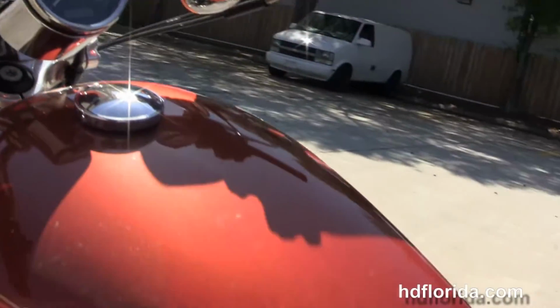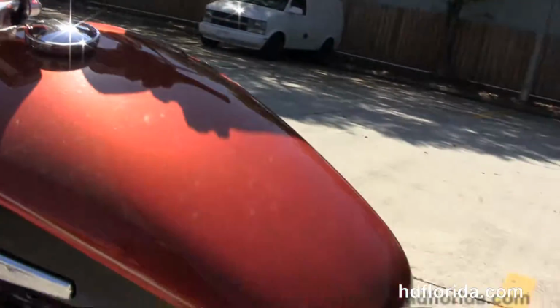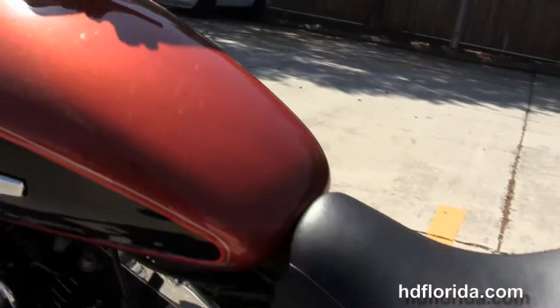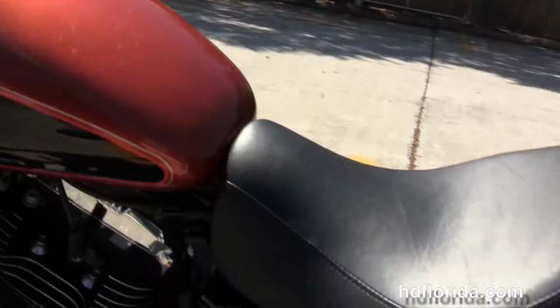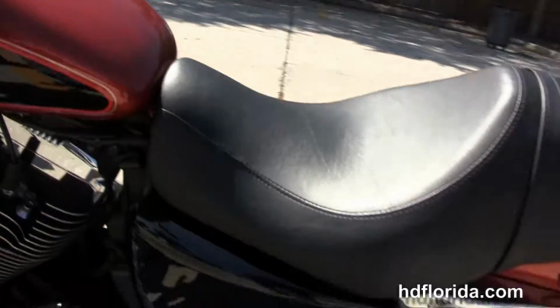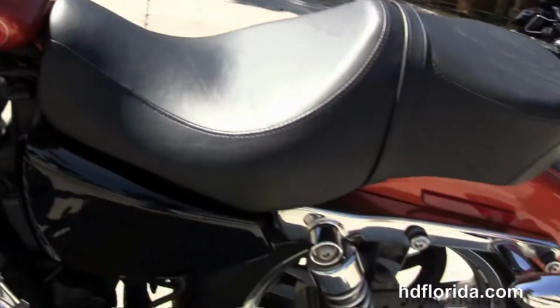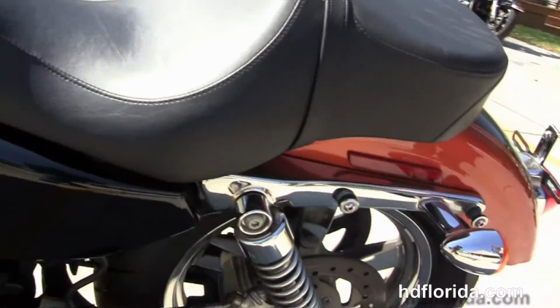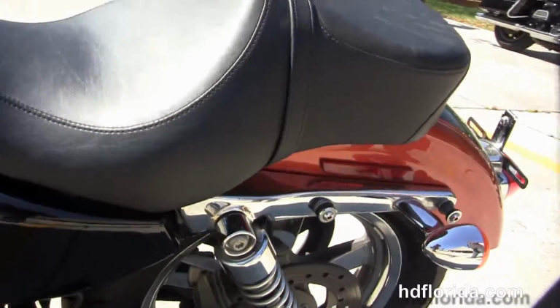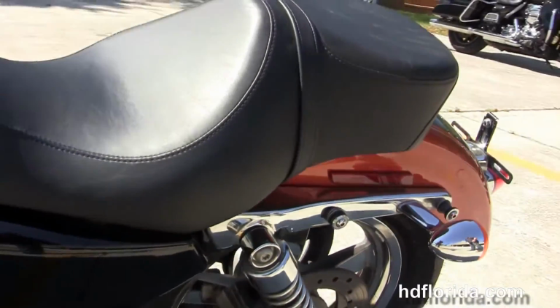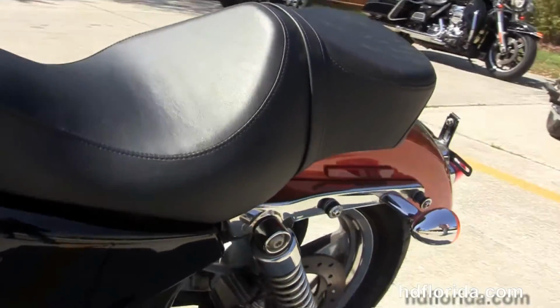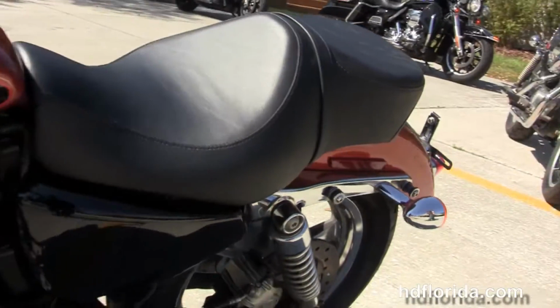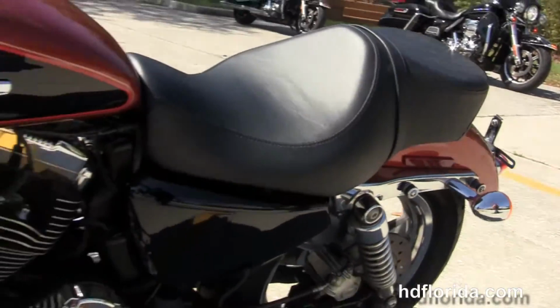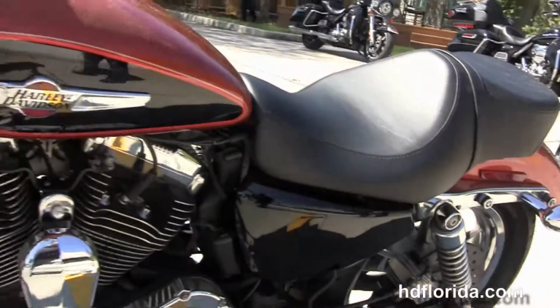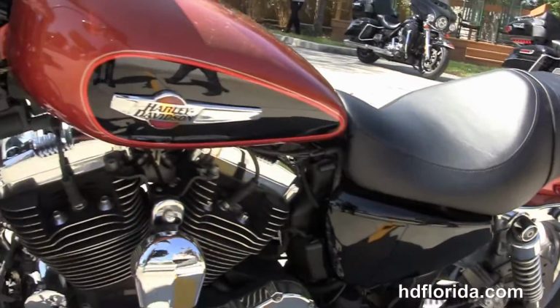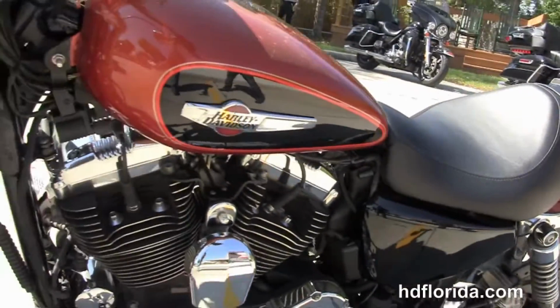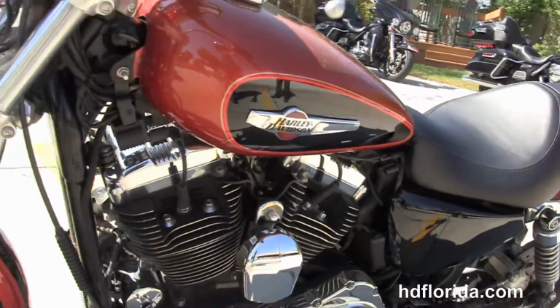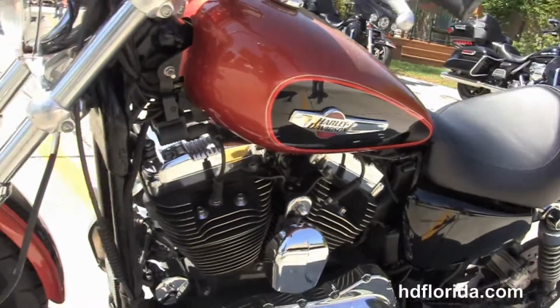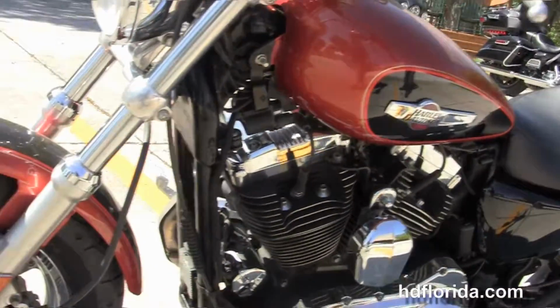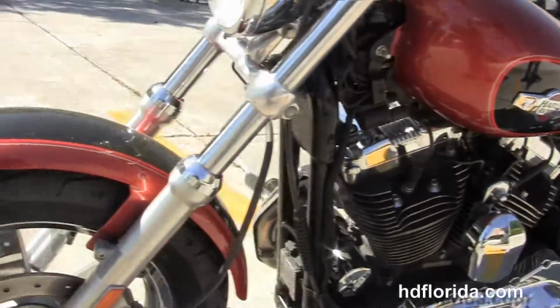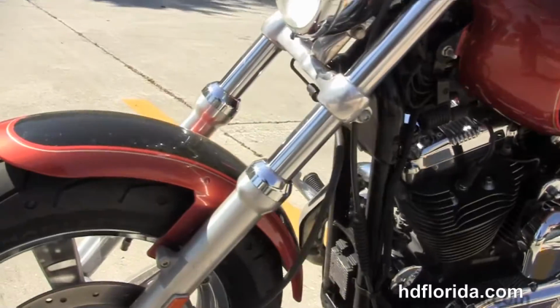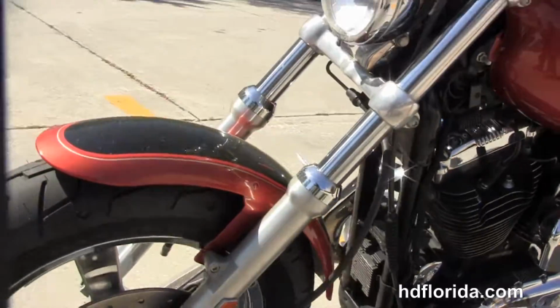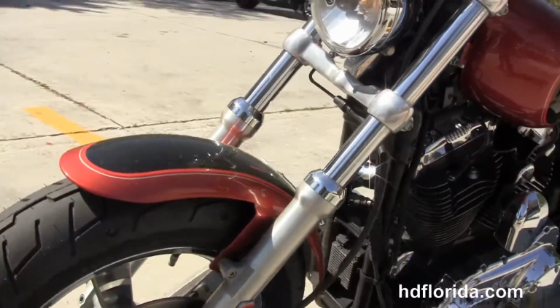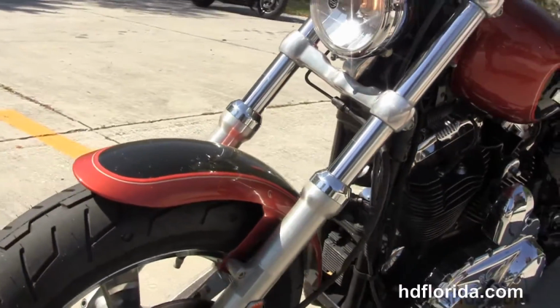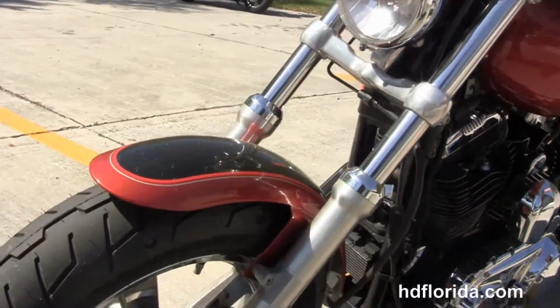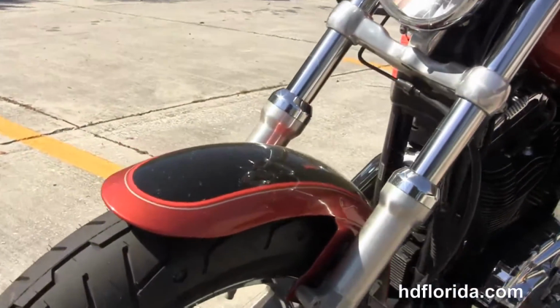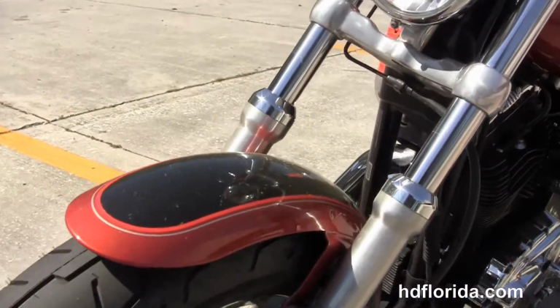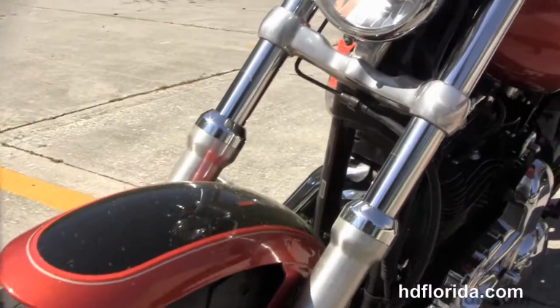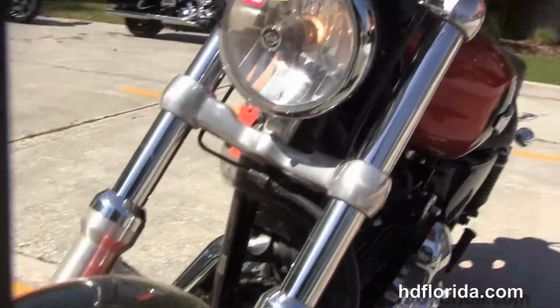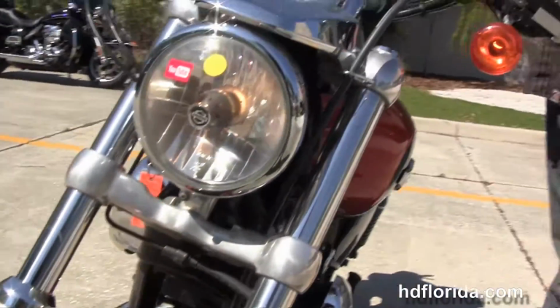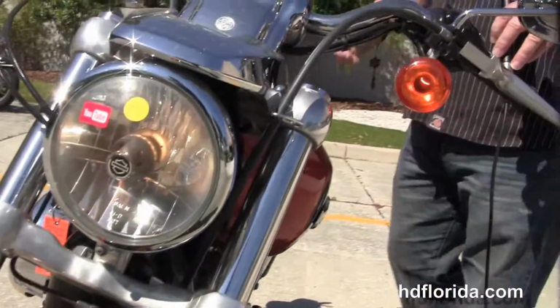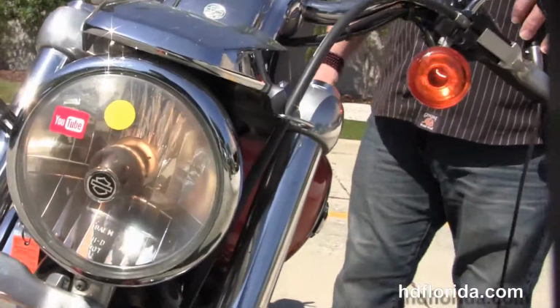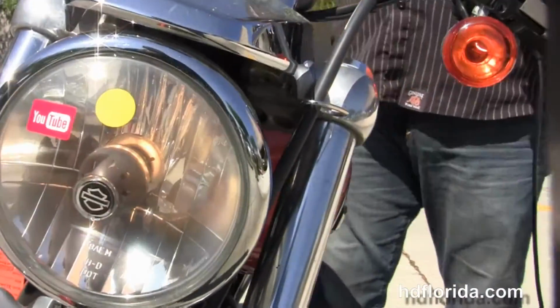This bike is in Sedona orange and black two-tone paint and has a factory upgraded key fob security. Chrome headlight housing with matching chrome headlight spoiler — this bike is in stock and ready for immediate delivery.